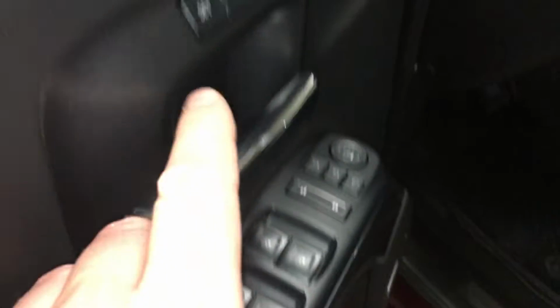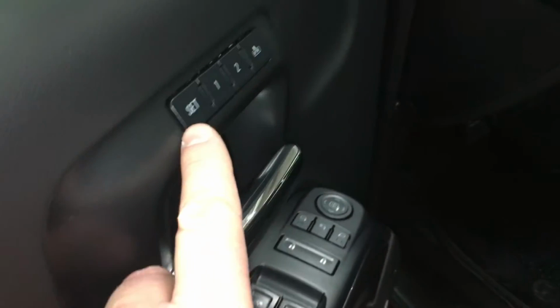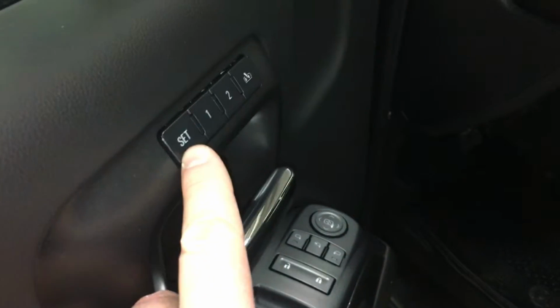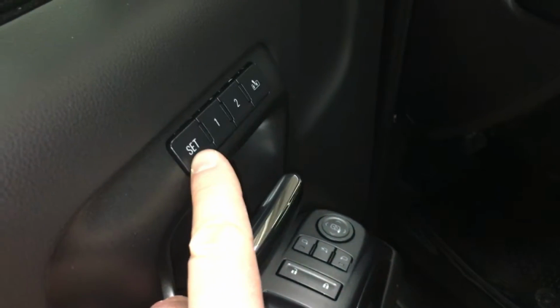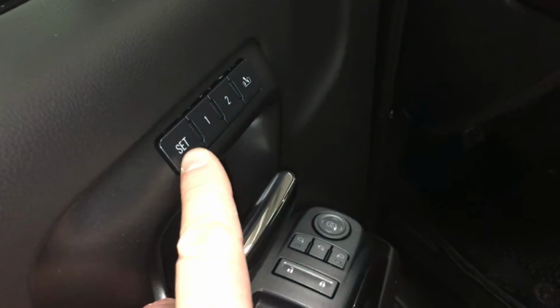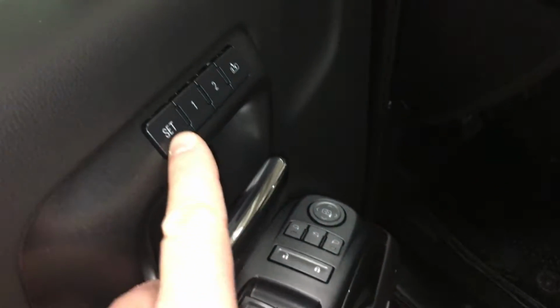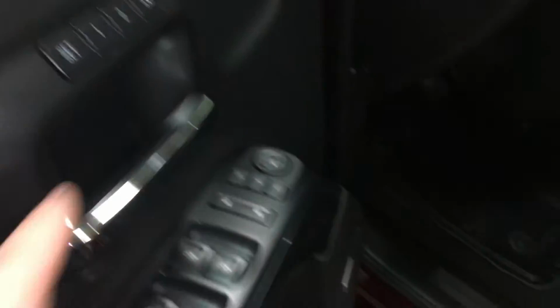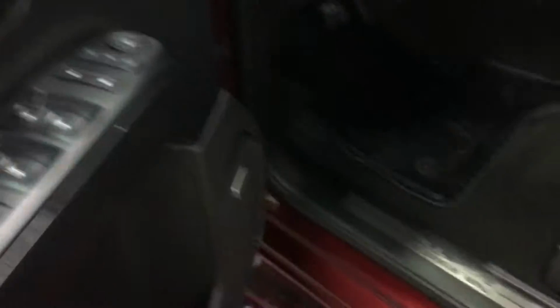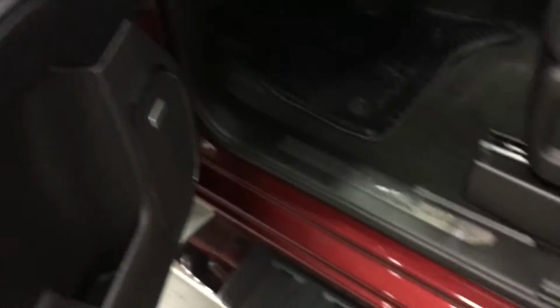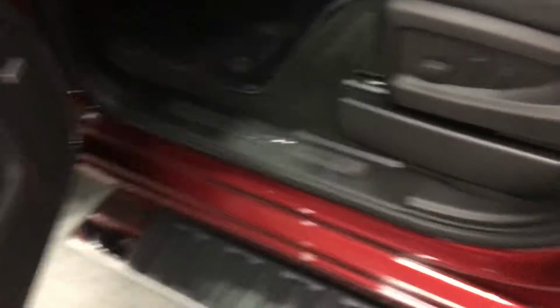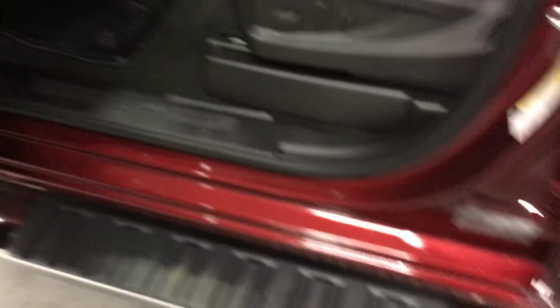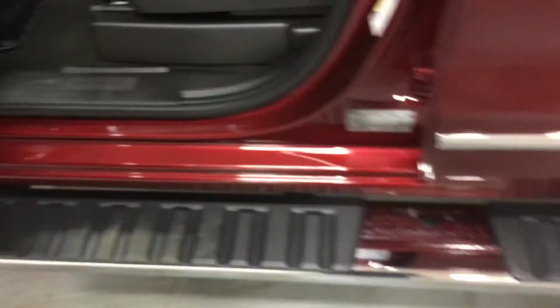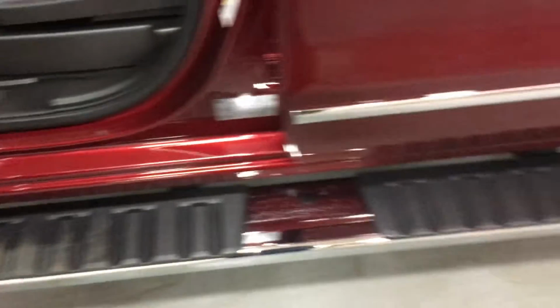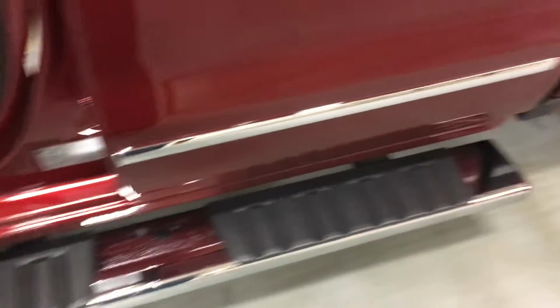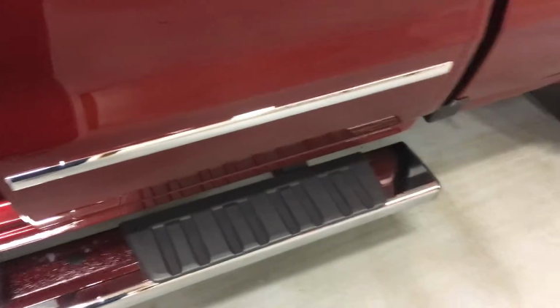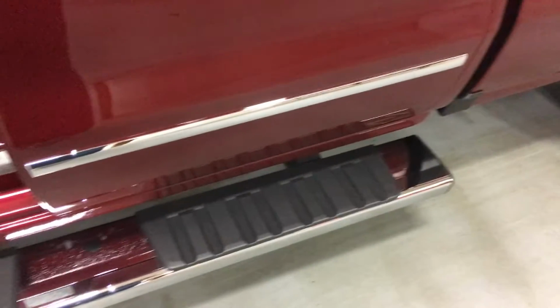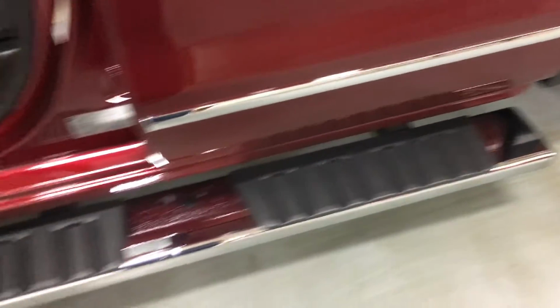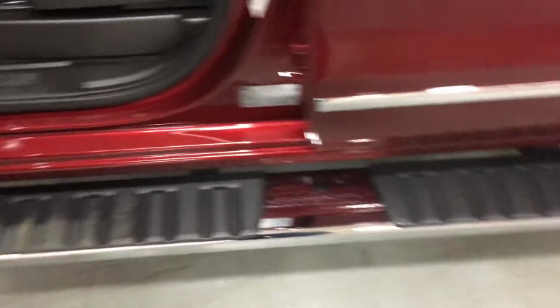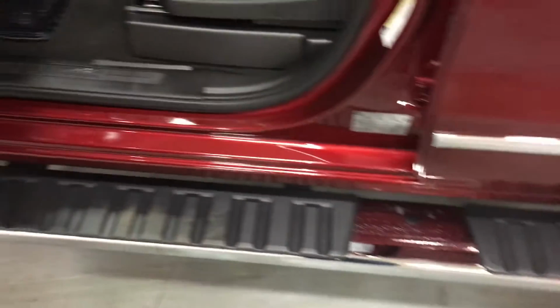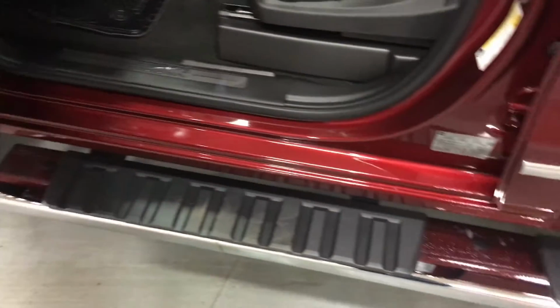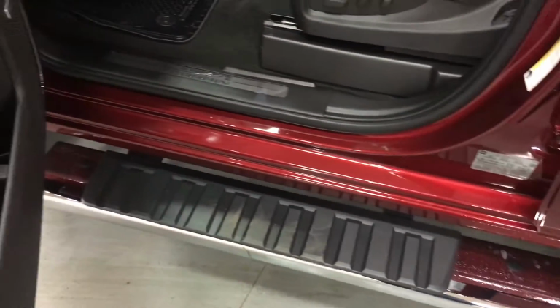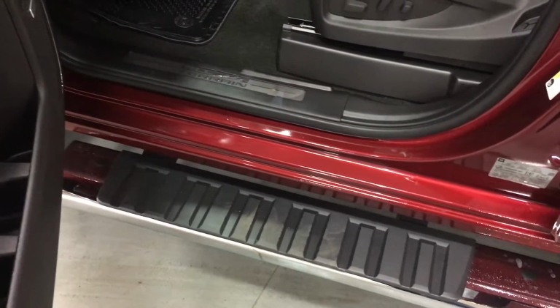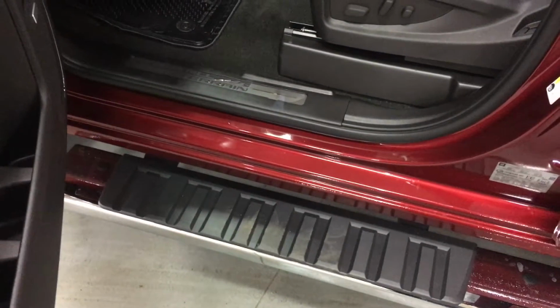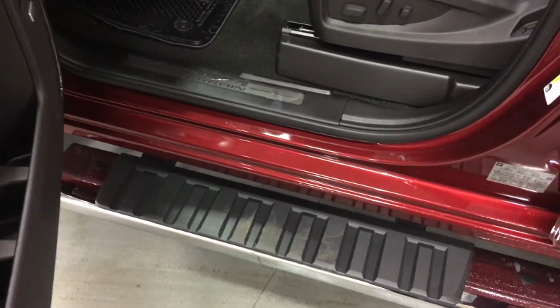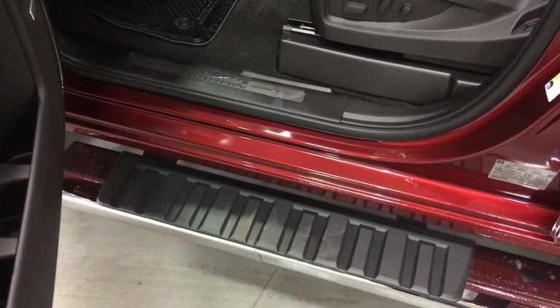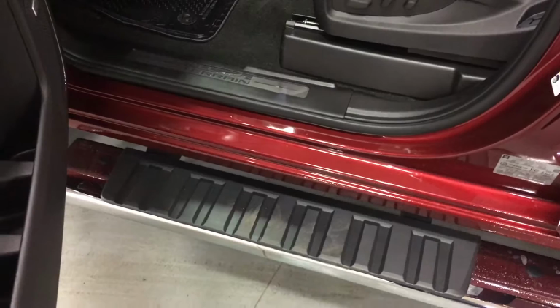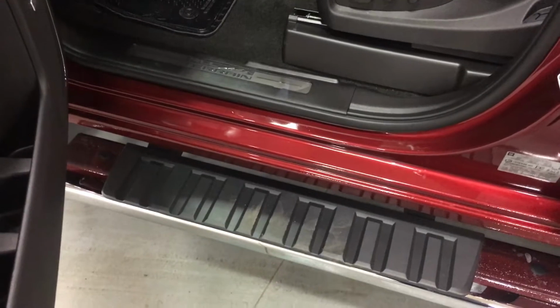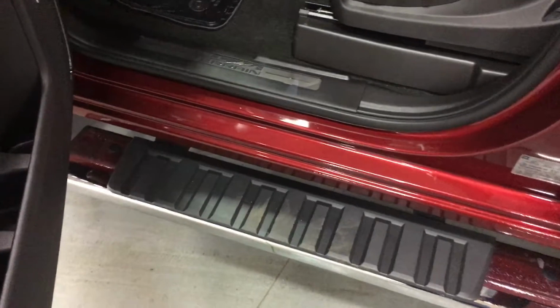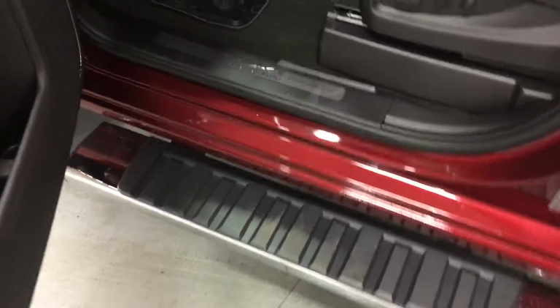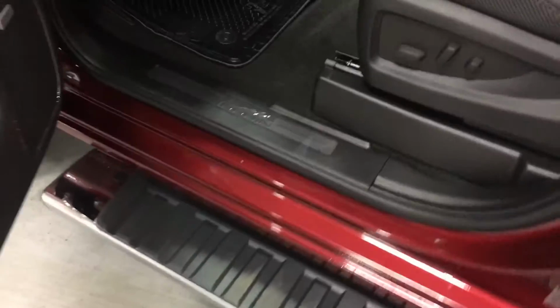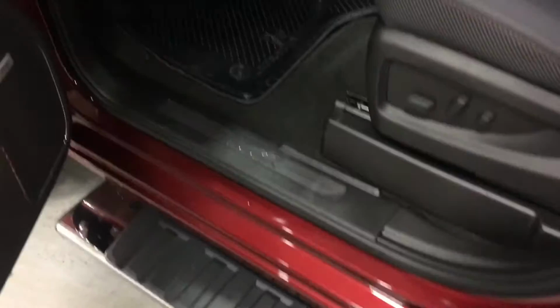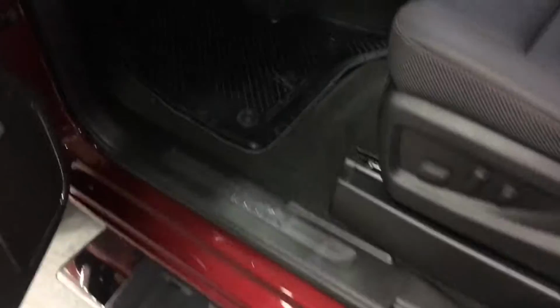Here are your memory presets for your seat and mirror. Now, to get in and out of this truck you have this very attractive, very functional, great looking six-inch oval chrome assist step.